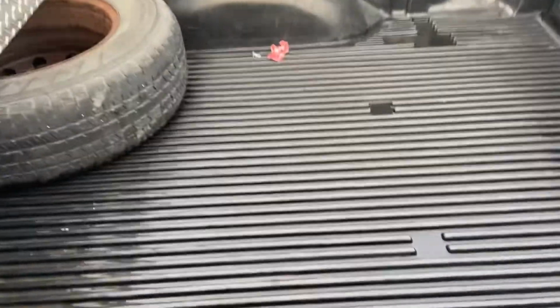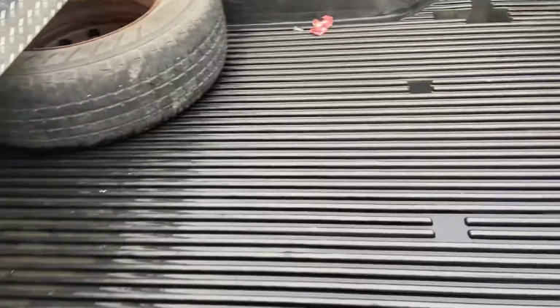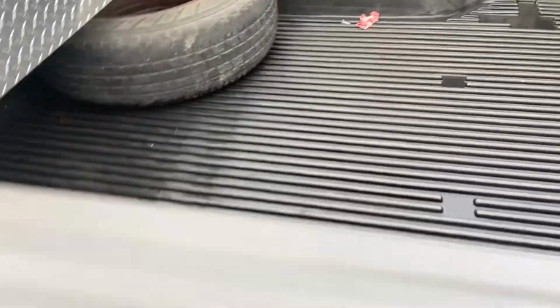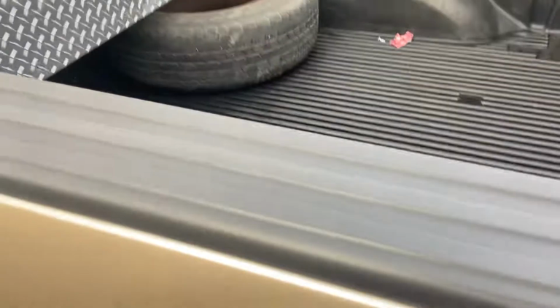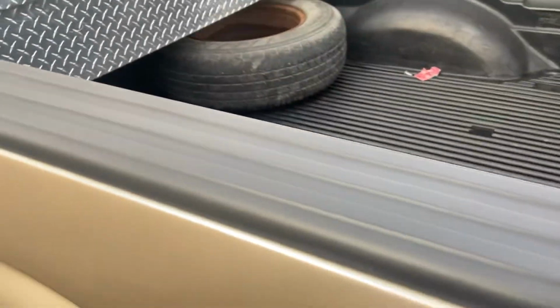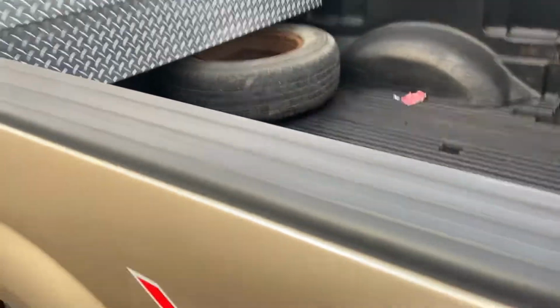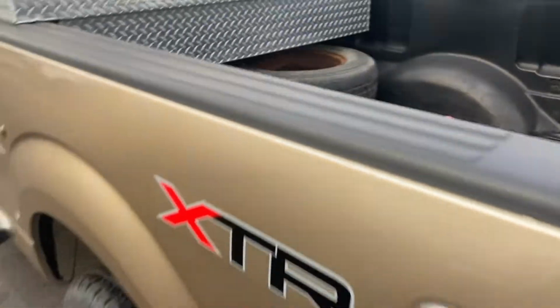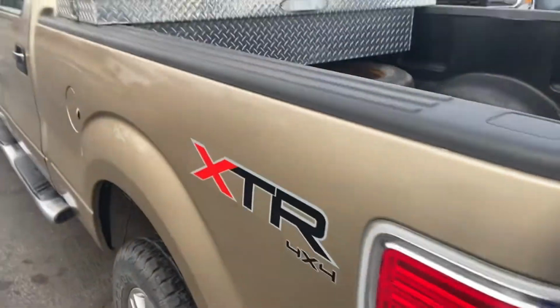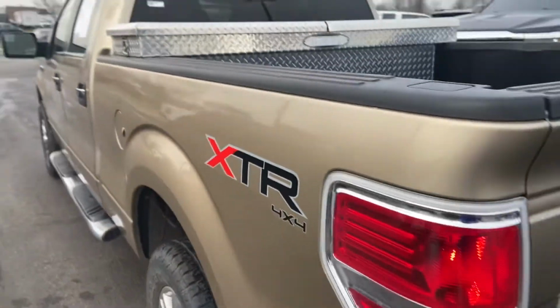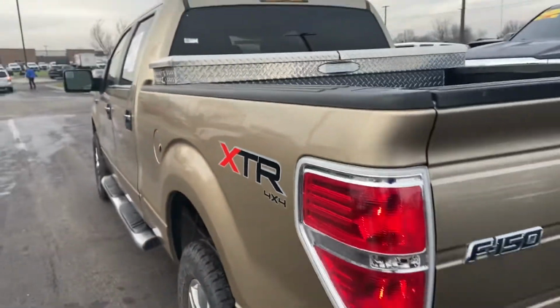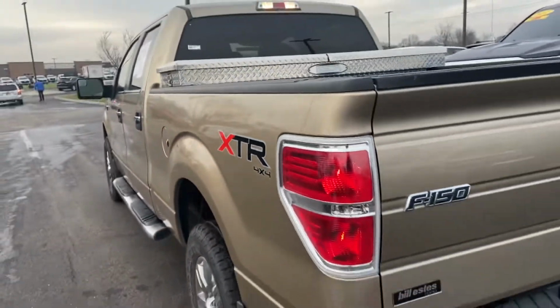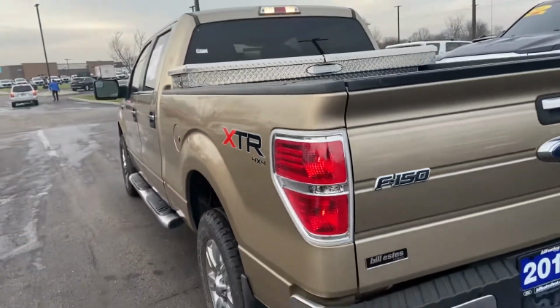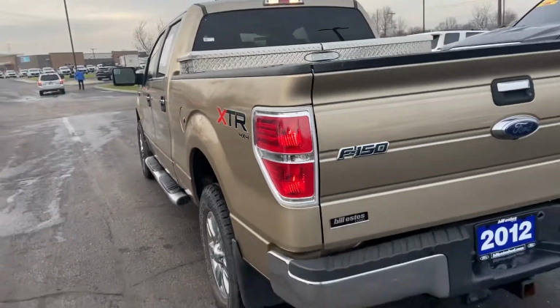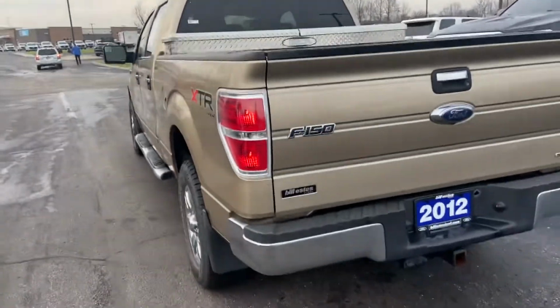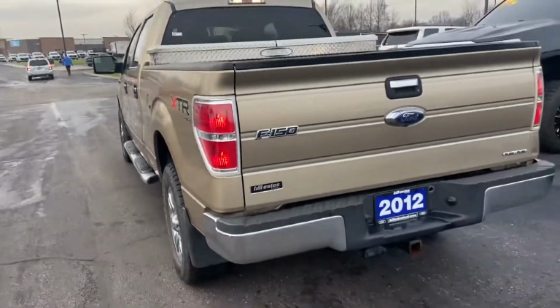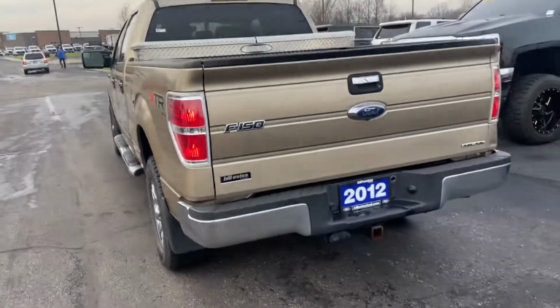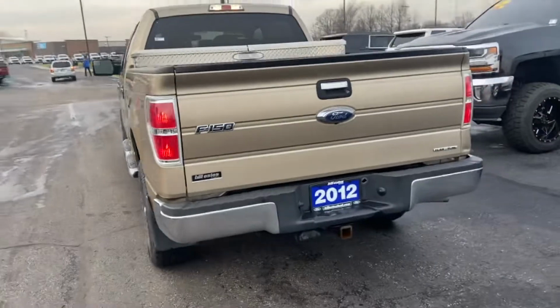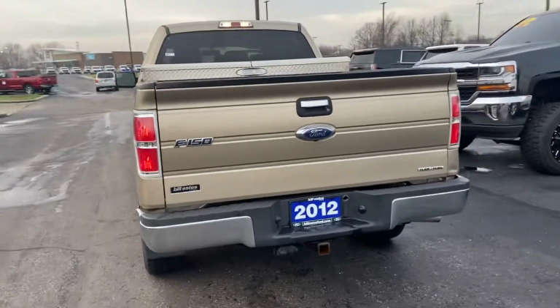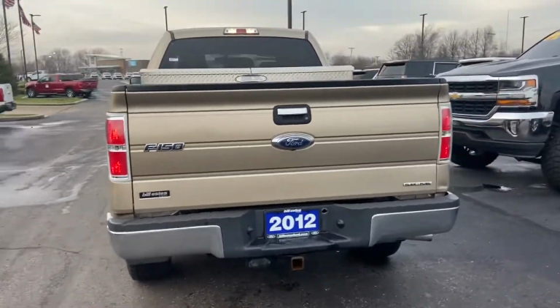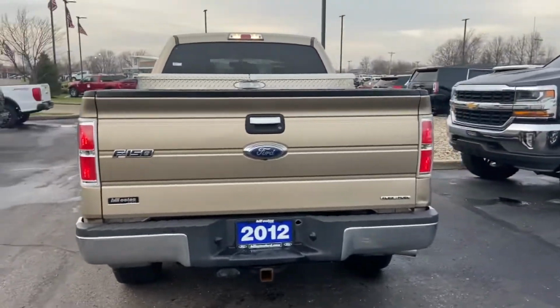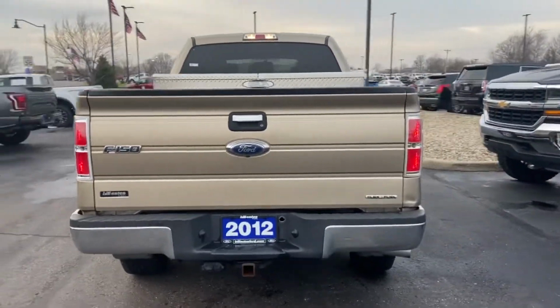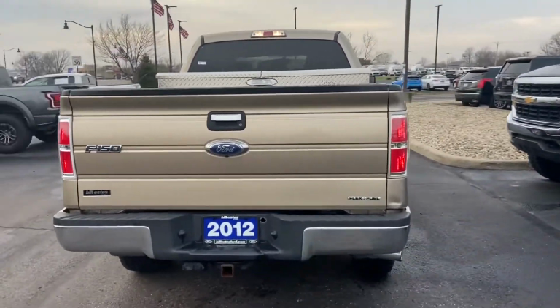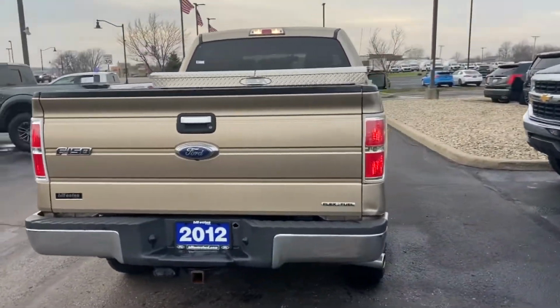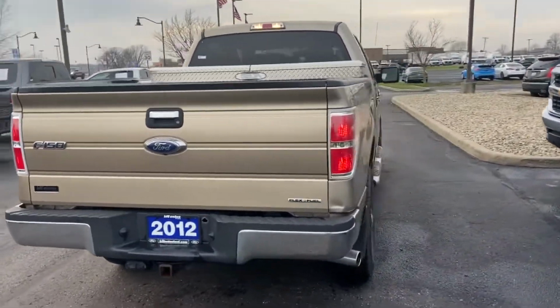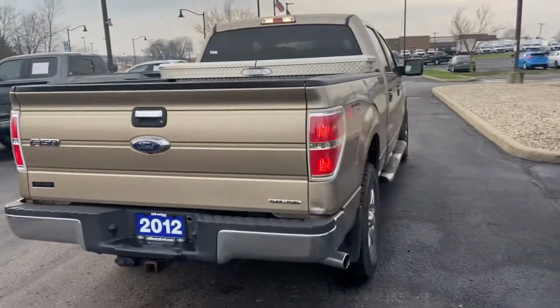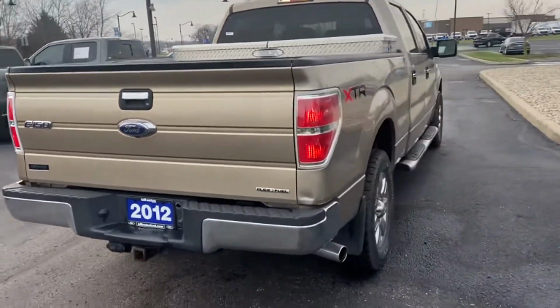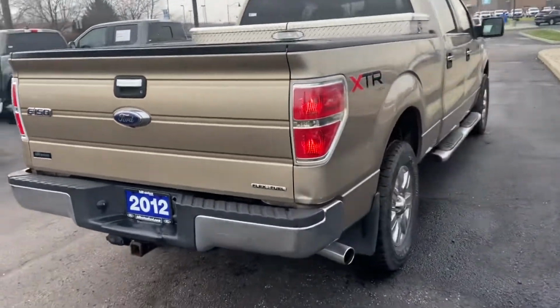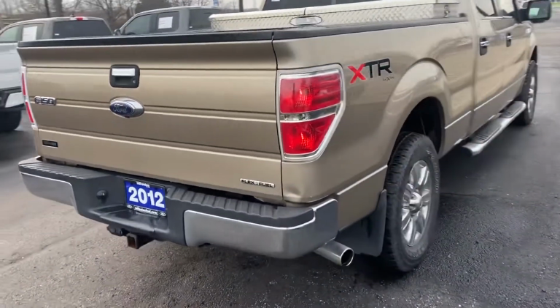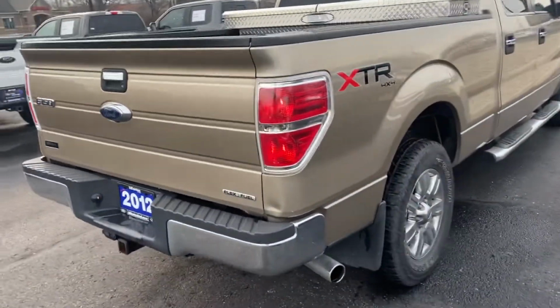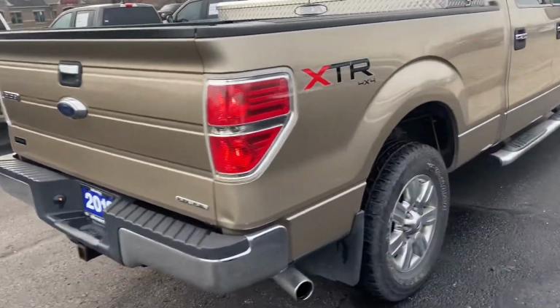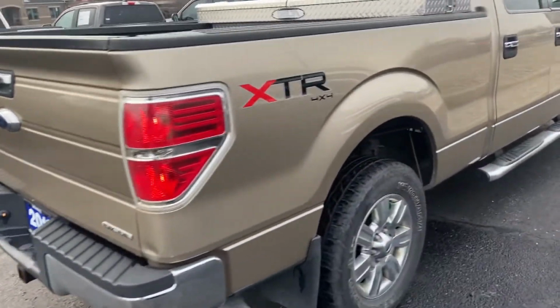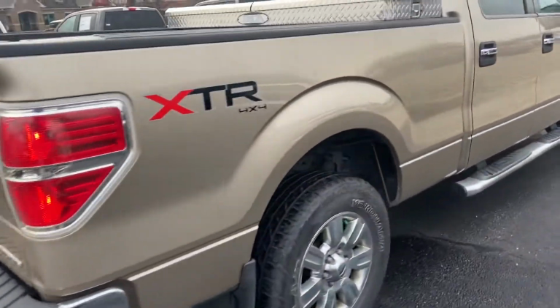Here's your drop-in bed liner. Toe hitch. Body looks to be in pretty good condition.